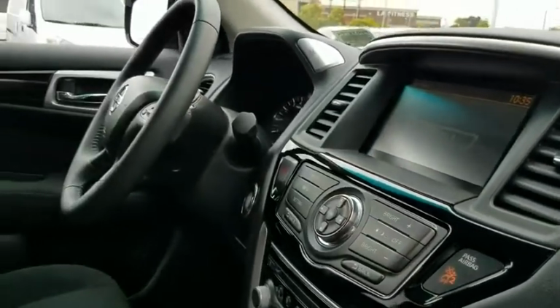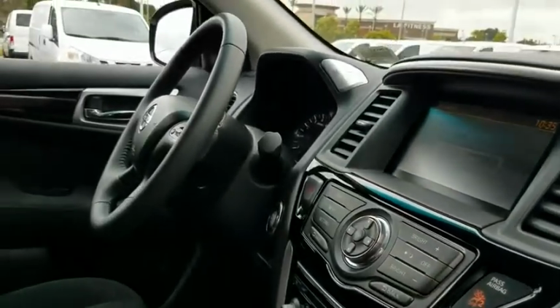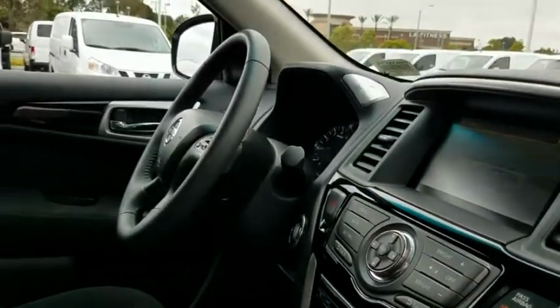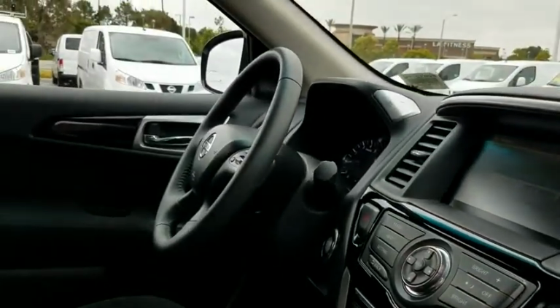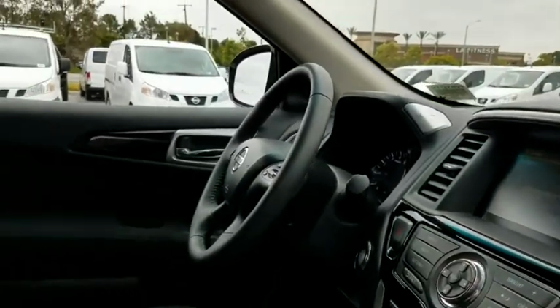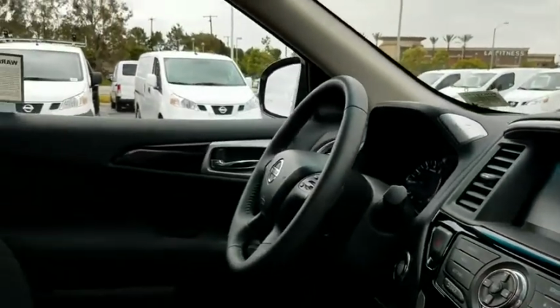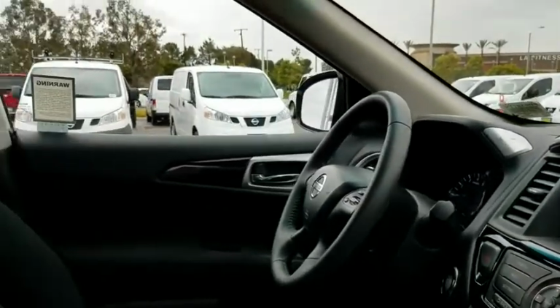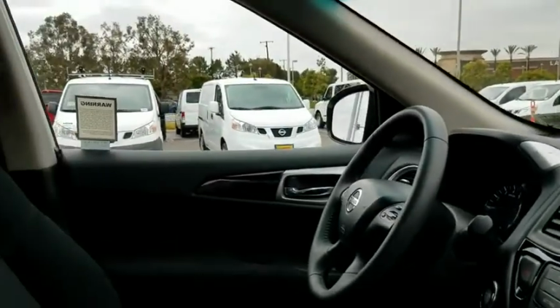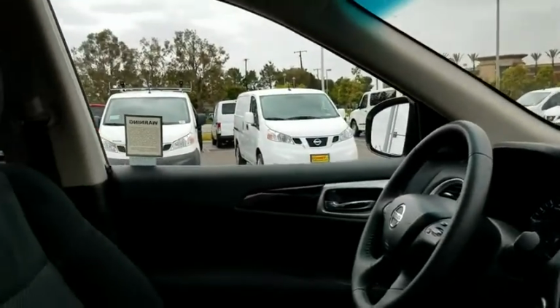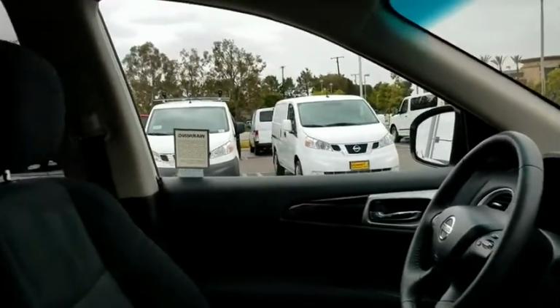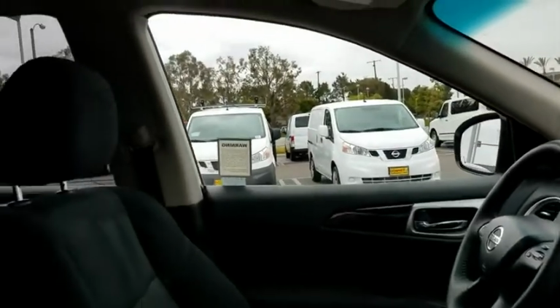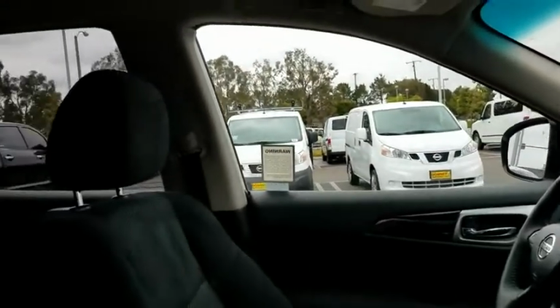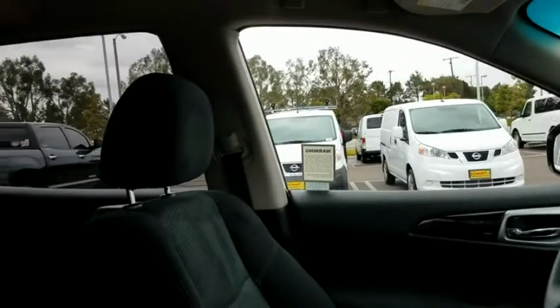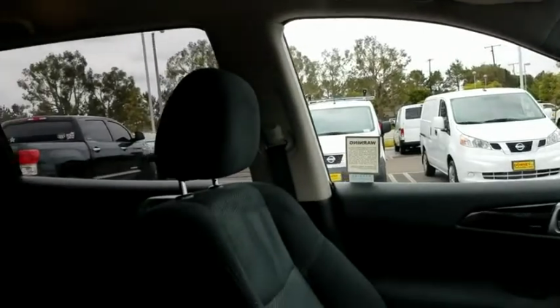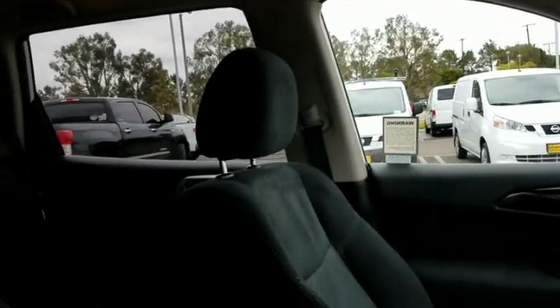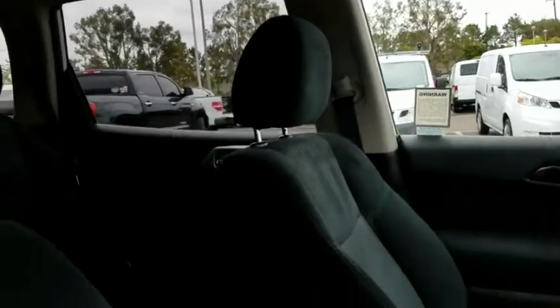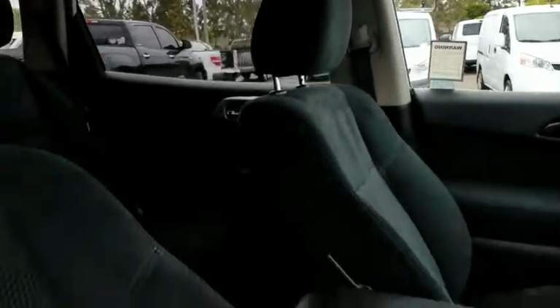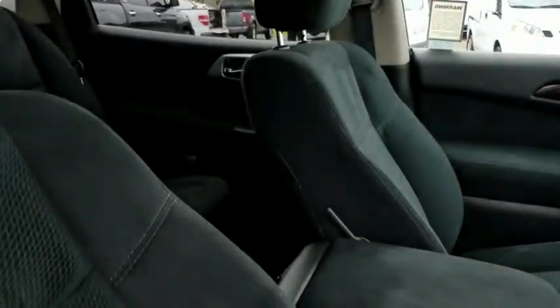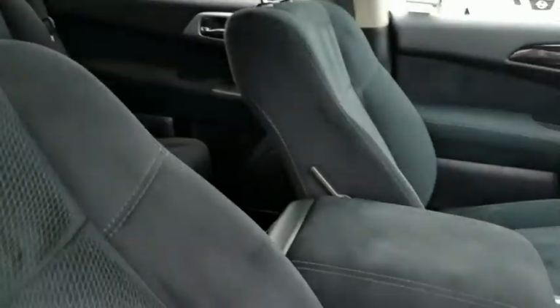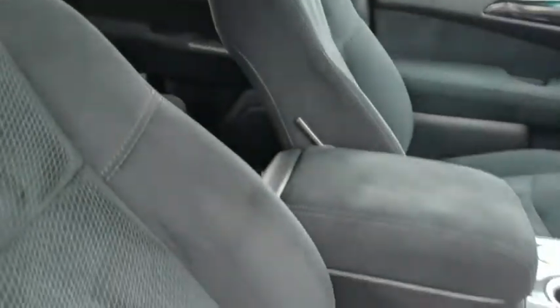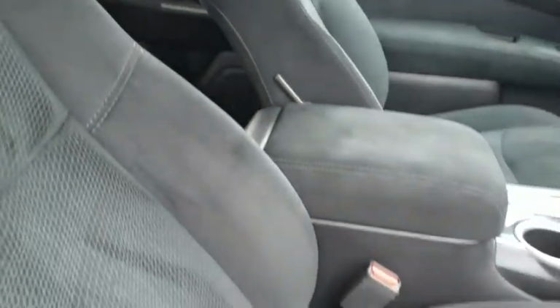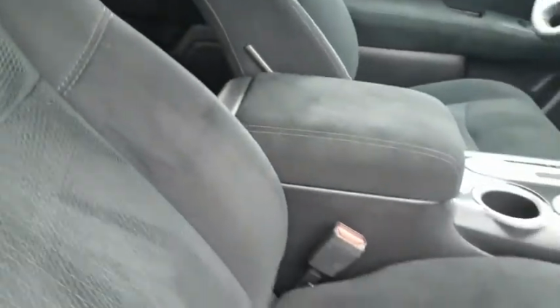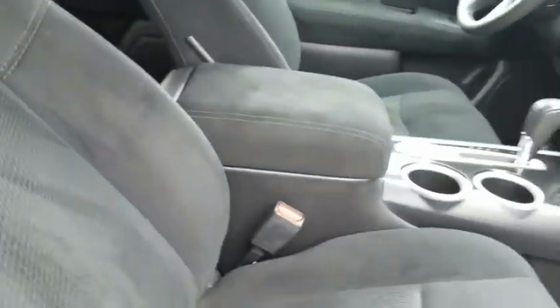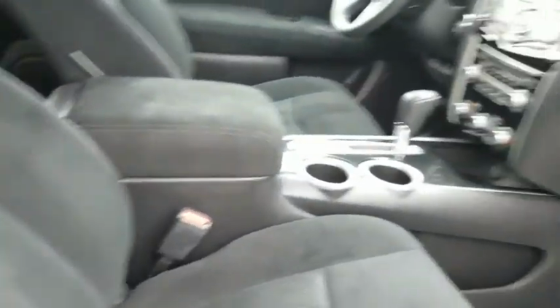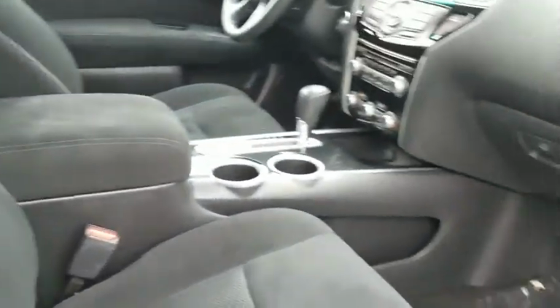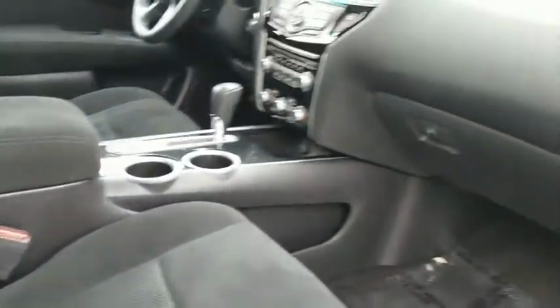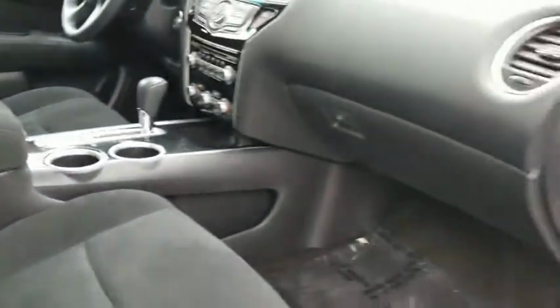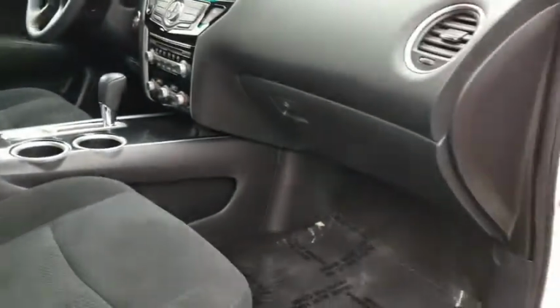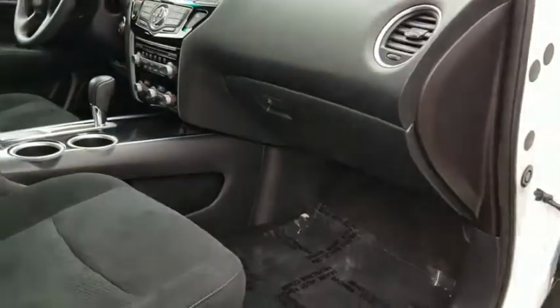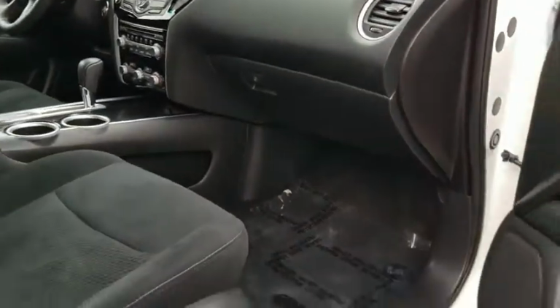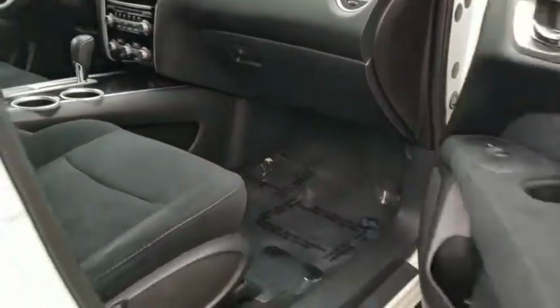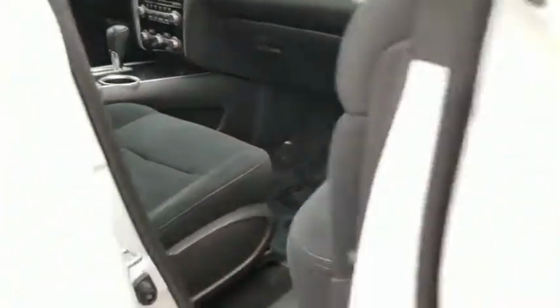Anti-lock braking system, backup camera, Bluetooth, leather wrapped steering wheel, power steering, adjustable steering wheel, and four wheel disc brakes.